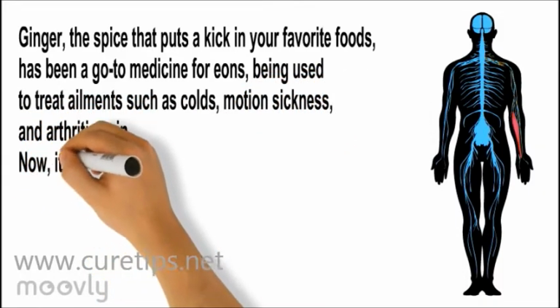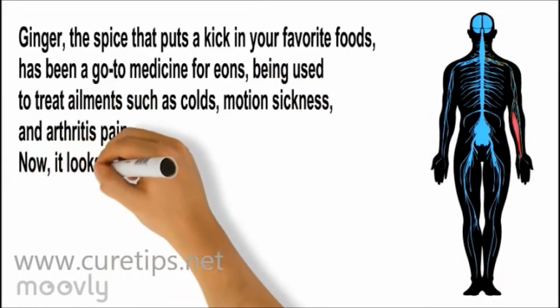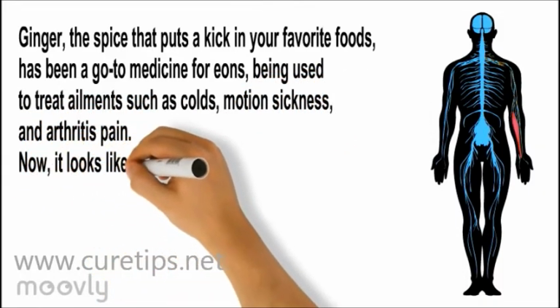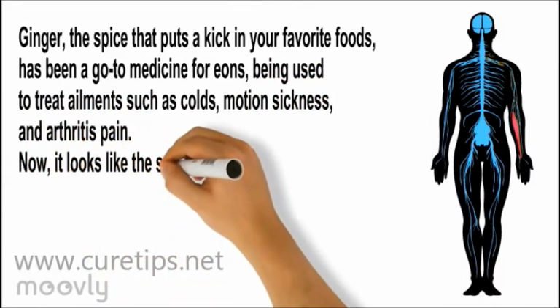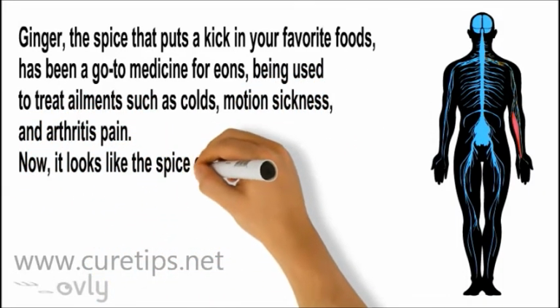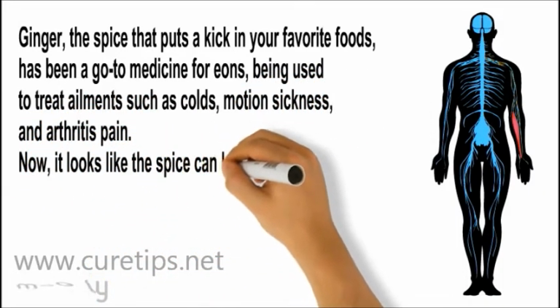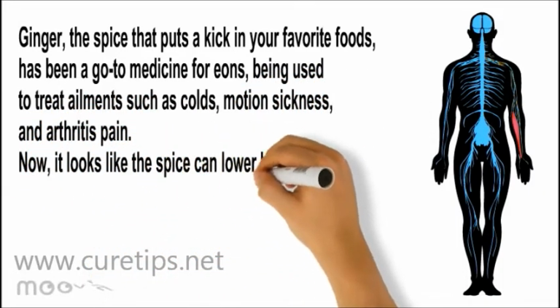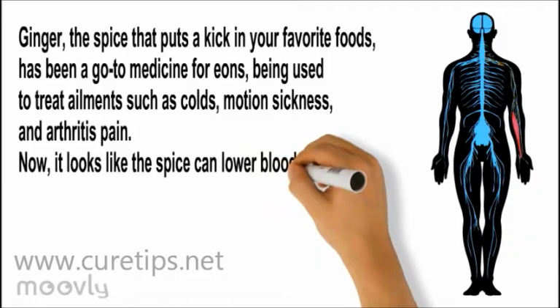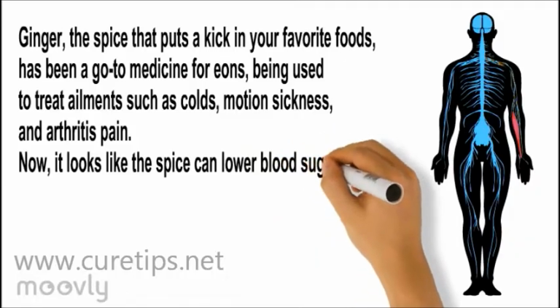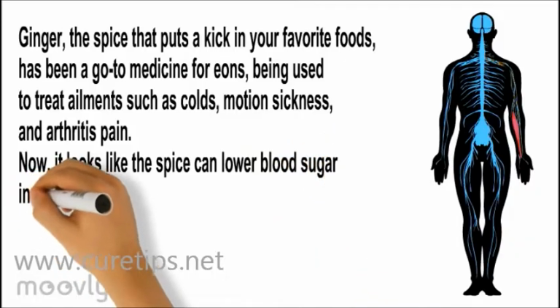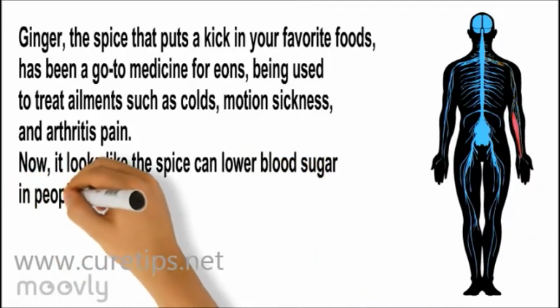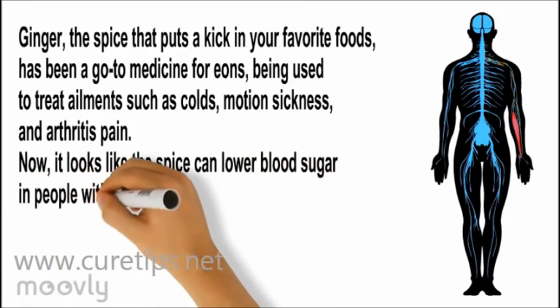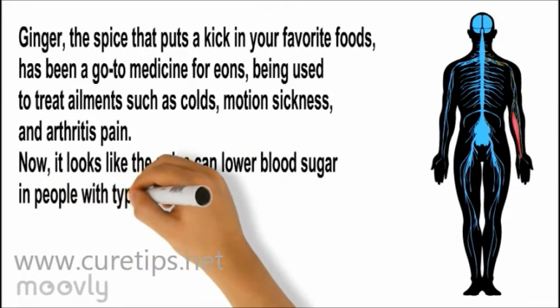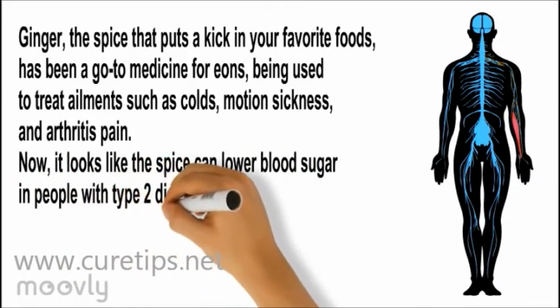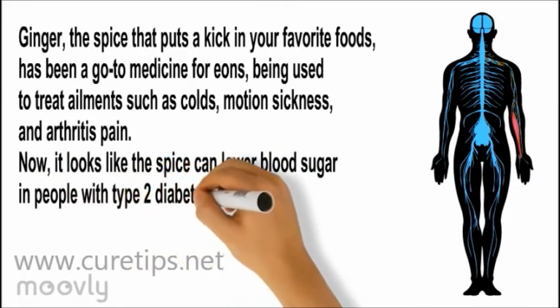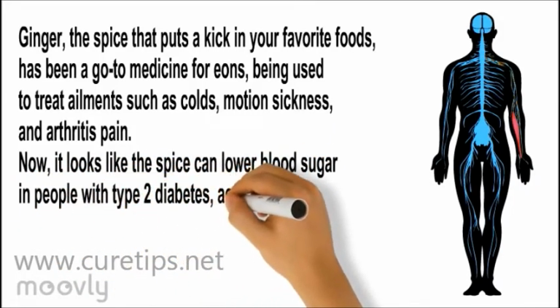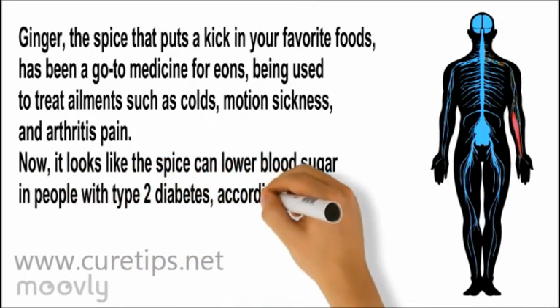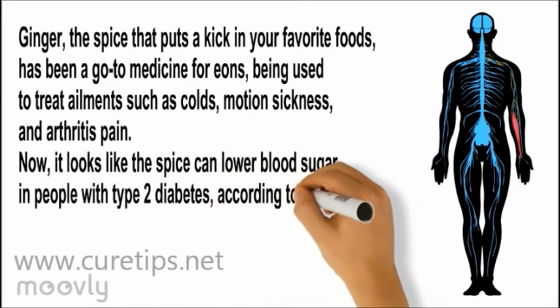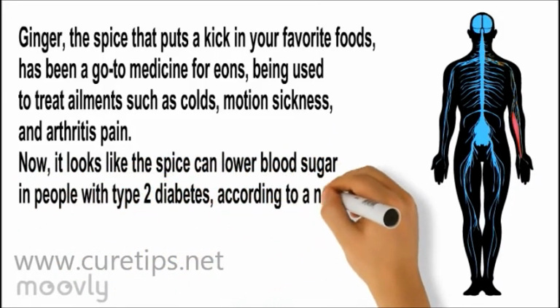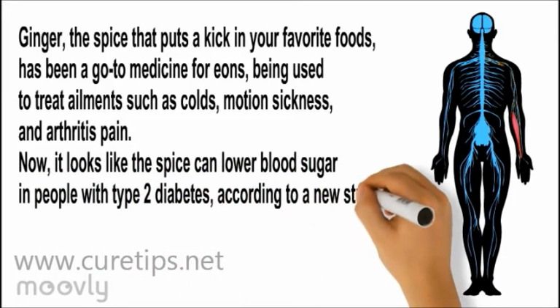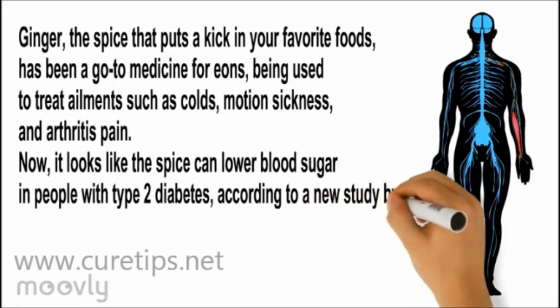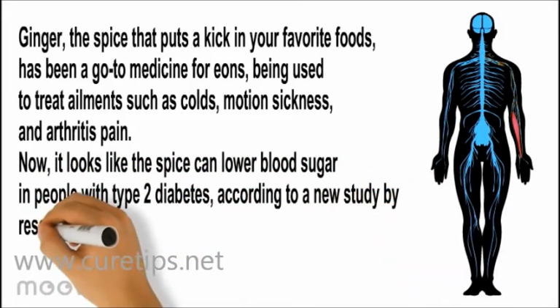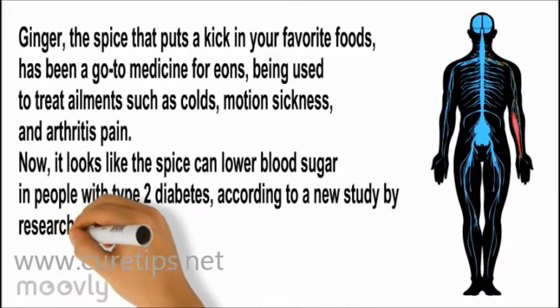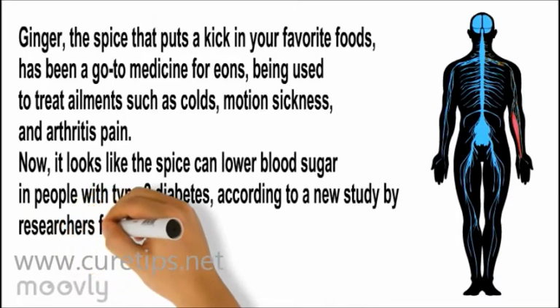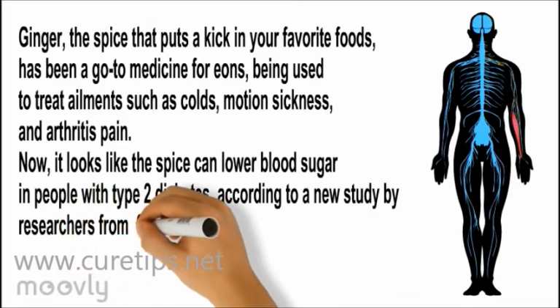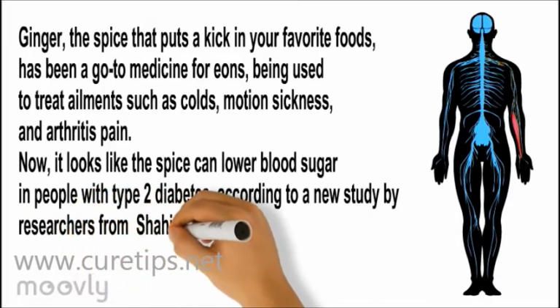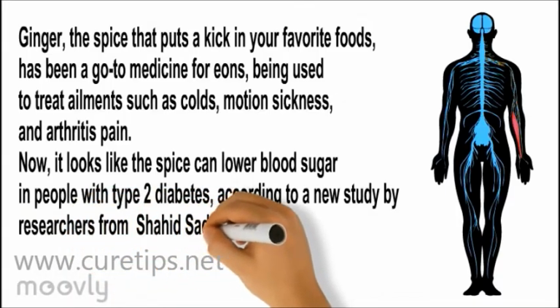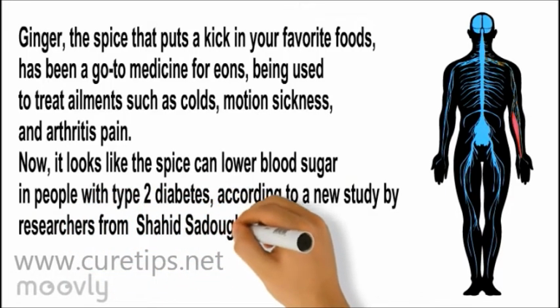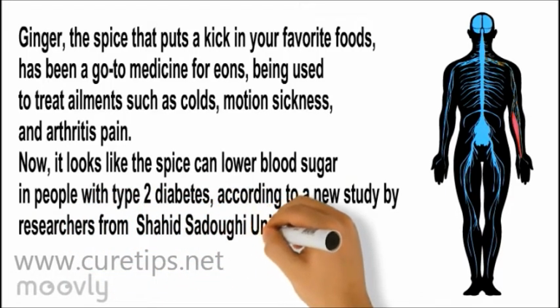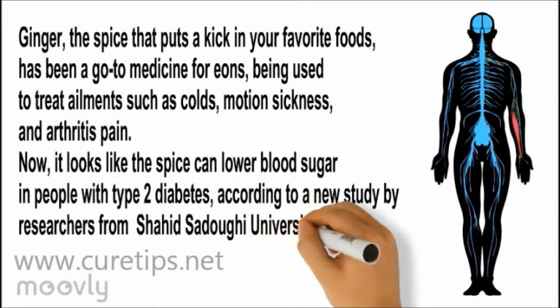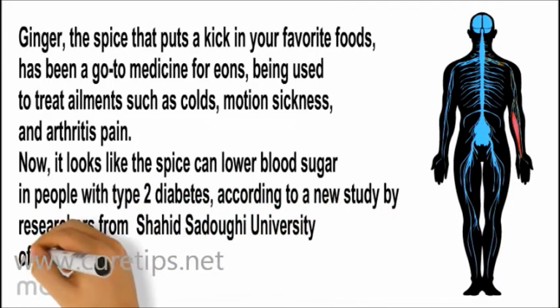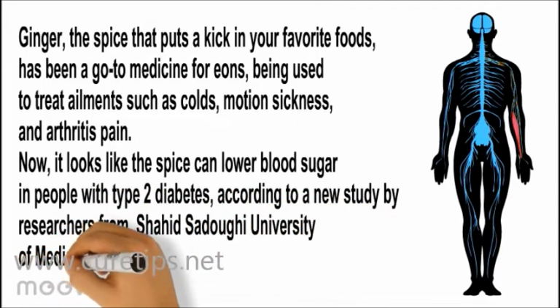Now it looks like the spice can lower blood sugar in people with type 2 diabetes, according to a new study by researchers from Shahidzadawa University of Medical Sciences in Yazd, Iran.